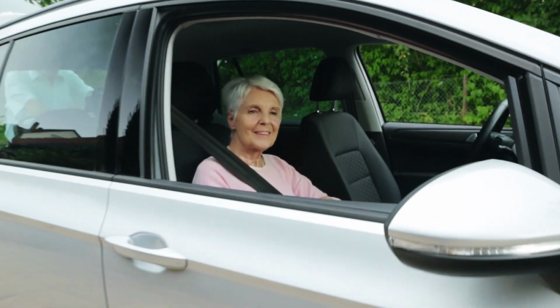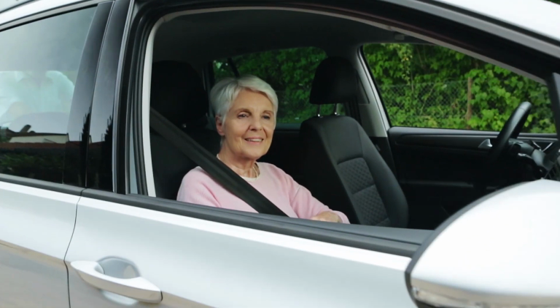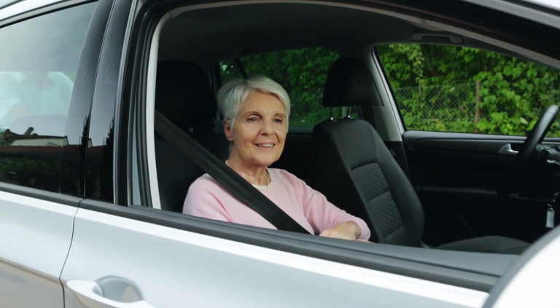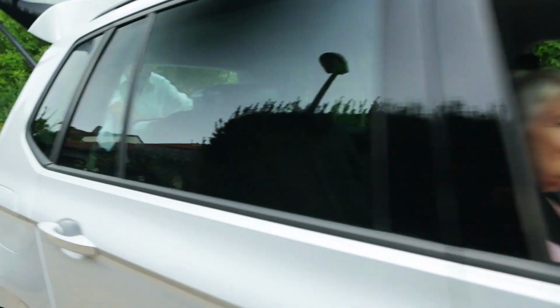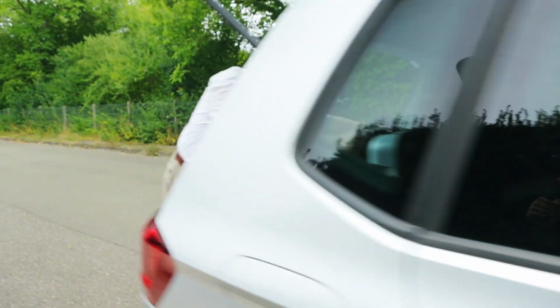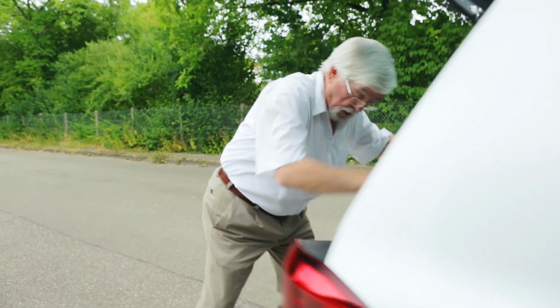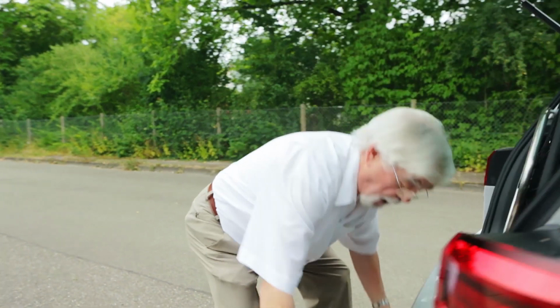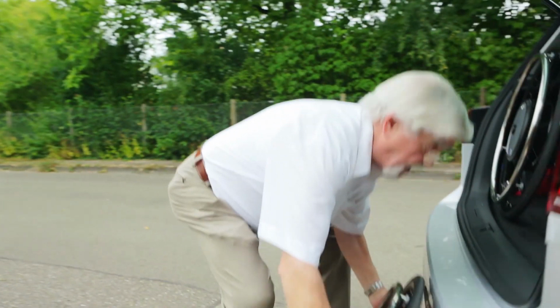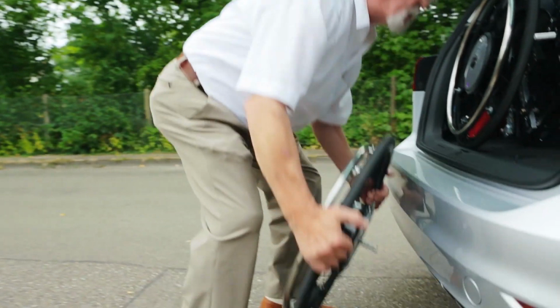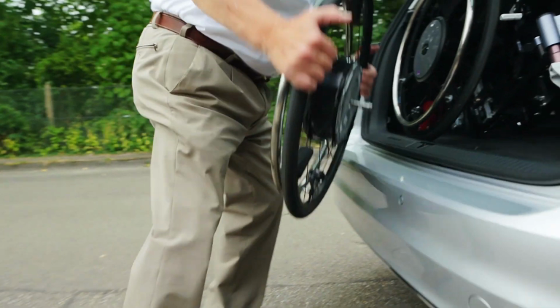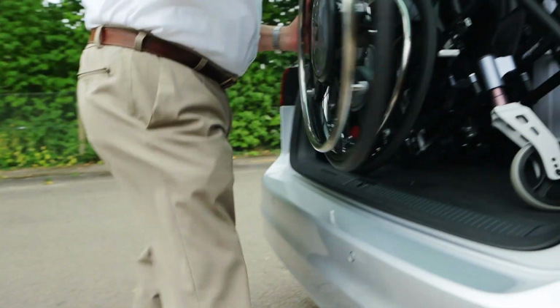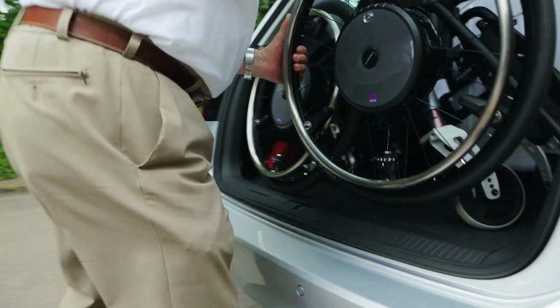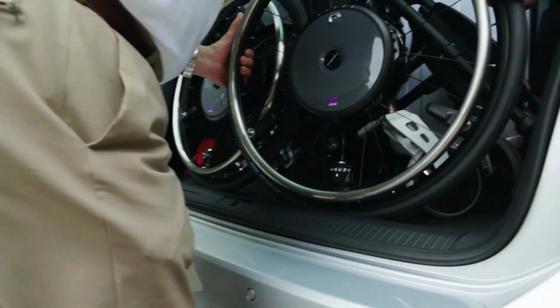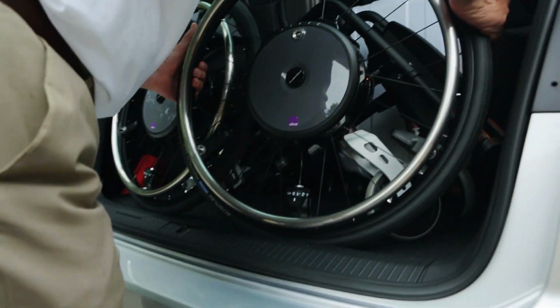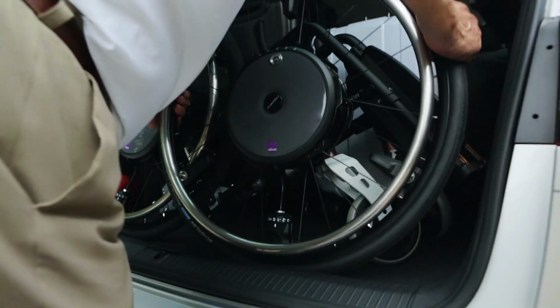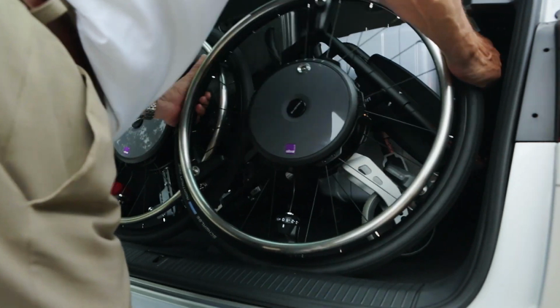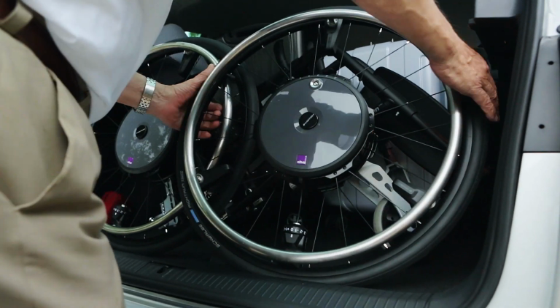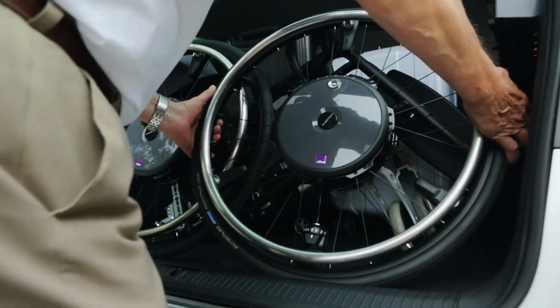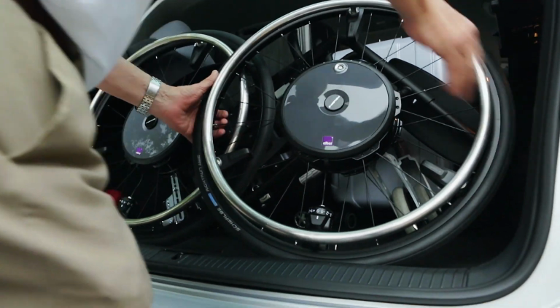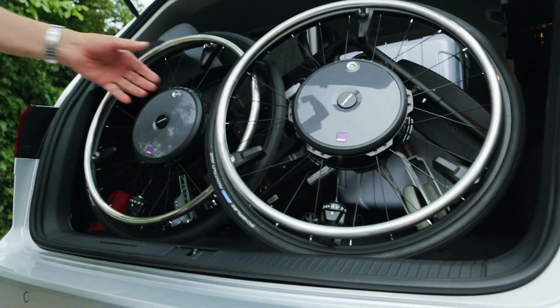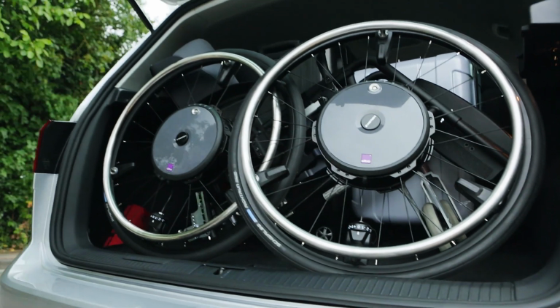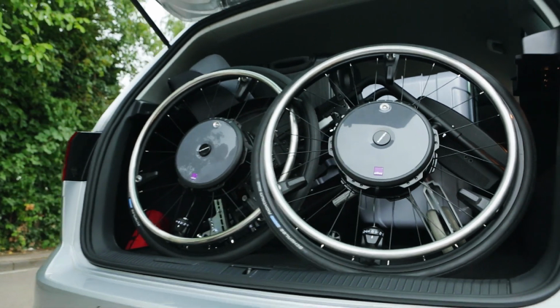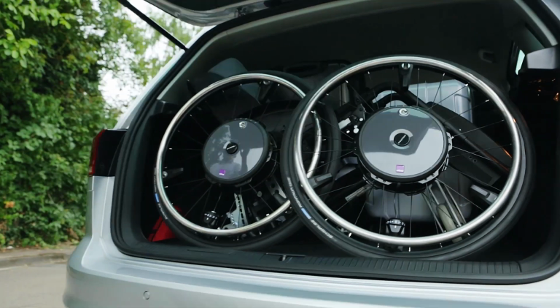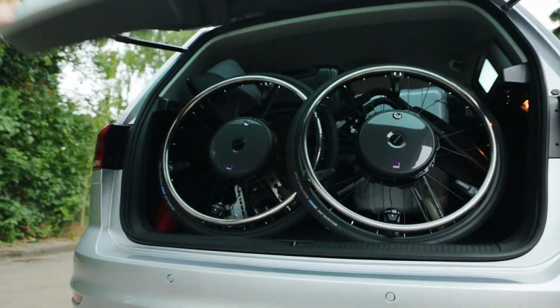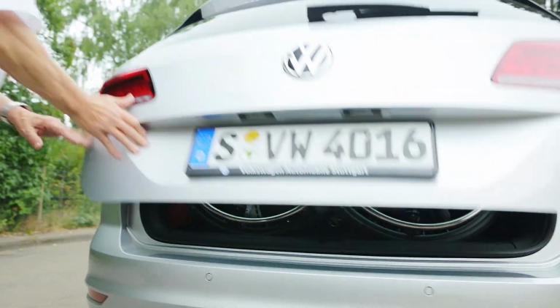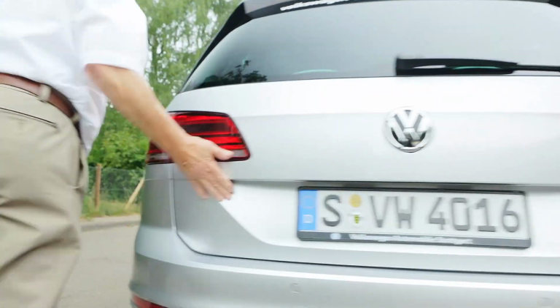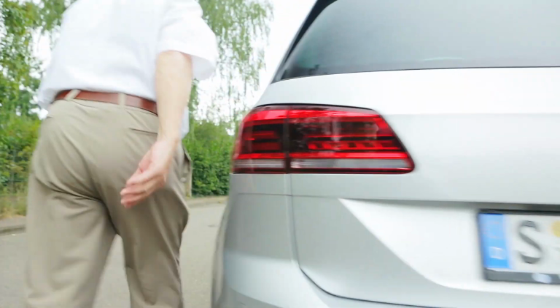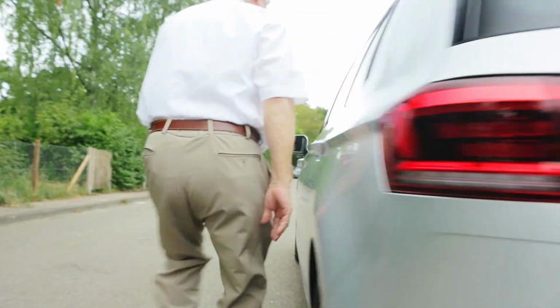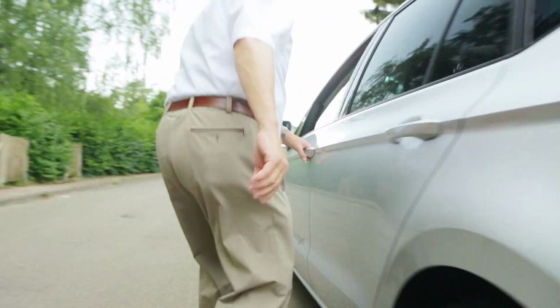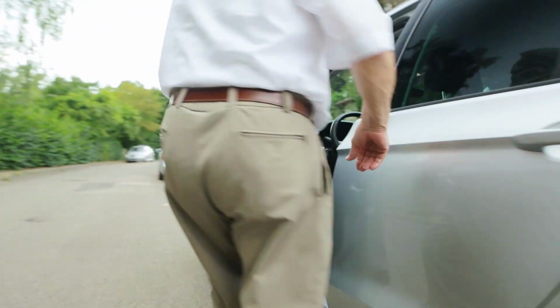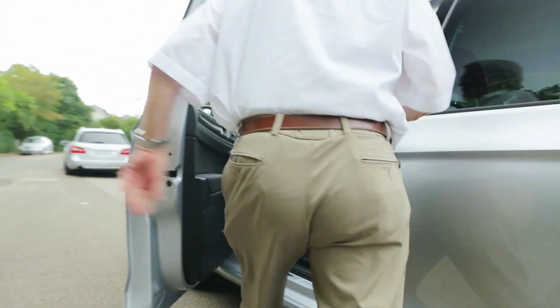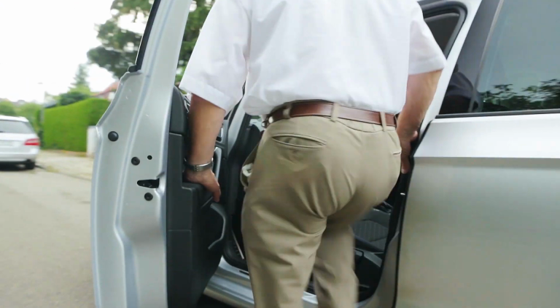I've been a wheelchair user for some time now, yet I don't want to miss out on anything. E-Motion gives me the necessary freedom. The drive wheels are hardly larger than conventional wheelchair wheels and fit neatly into the smallest space.